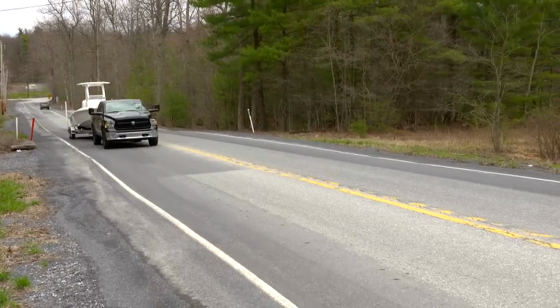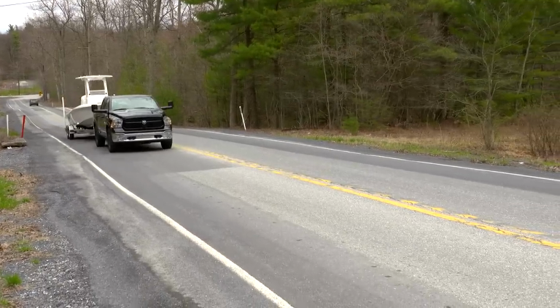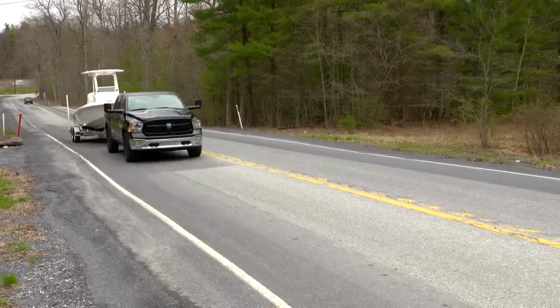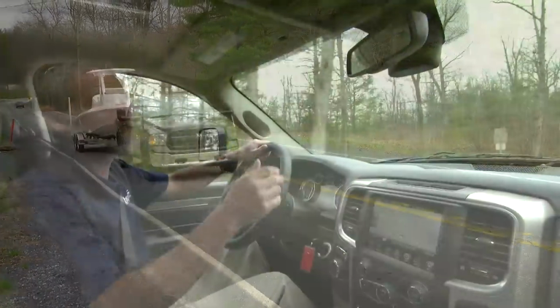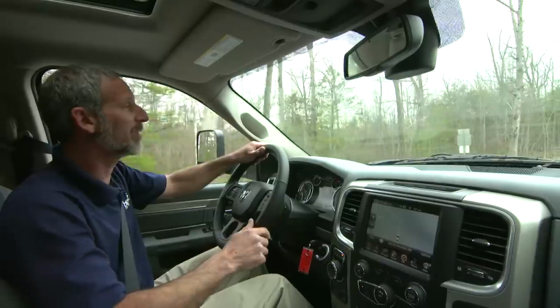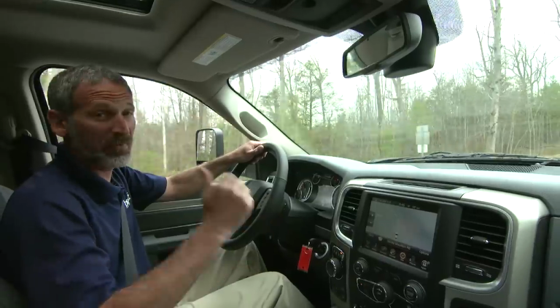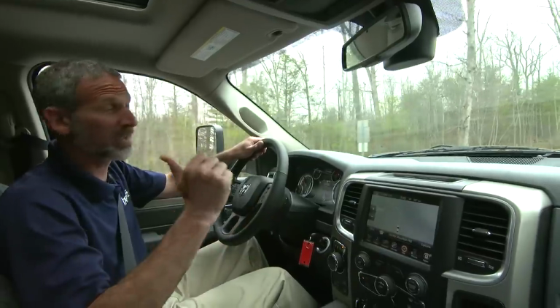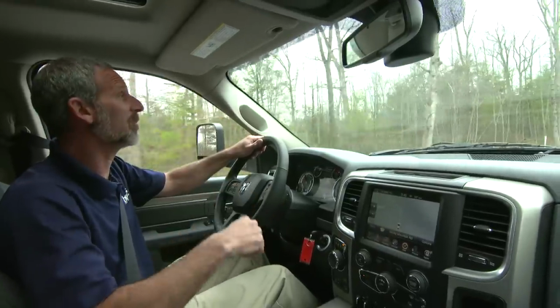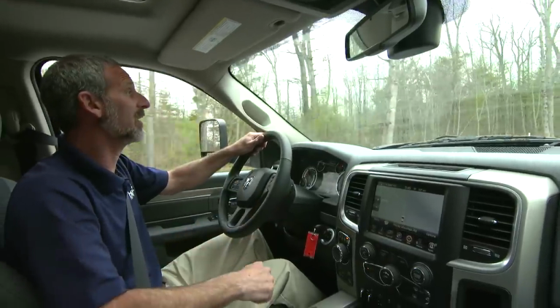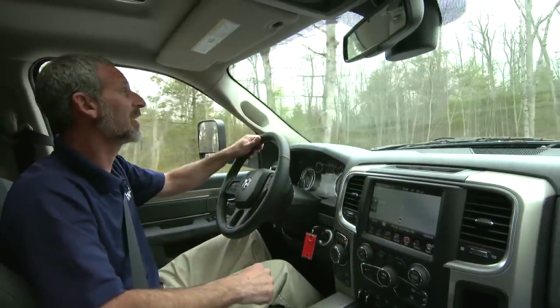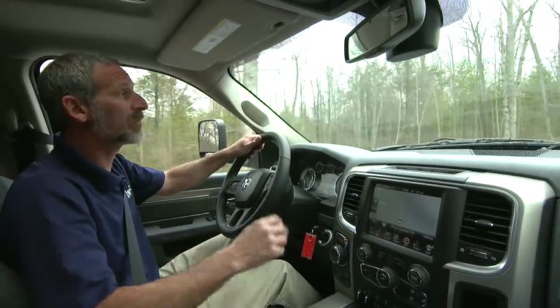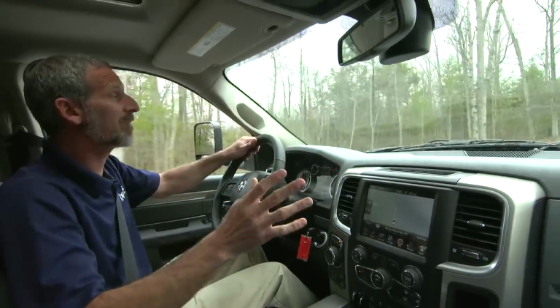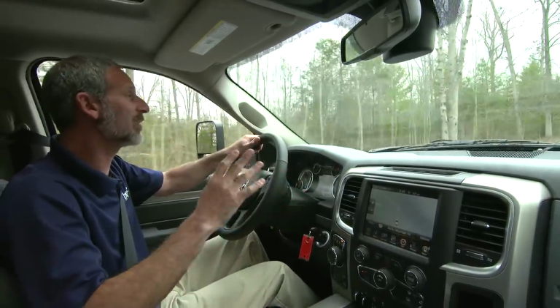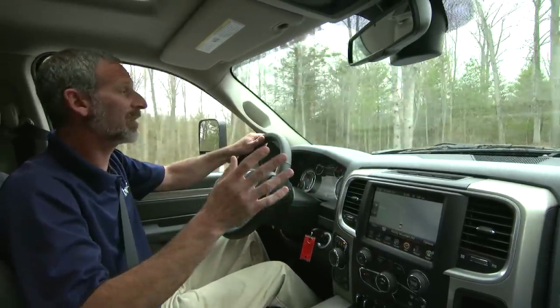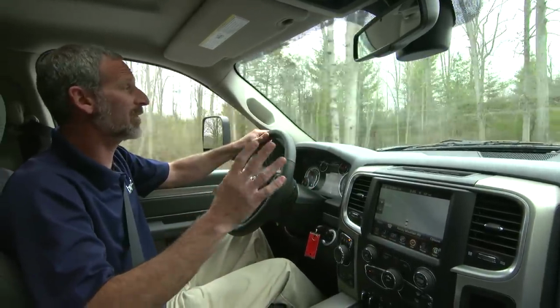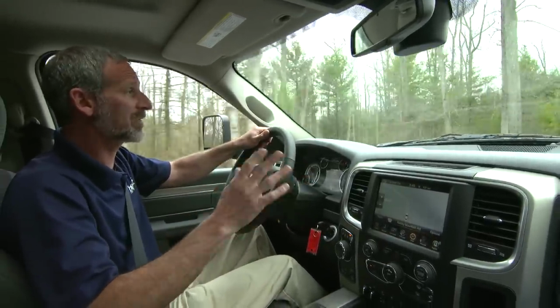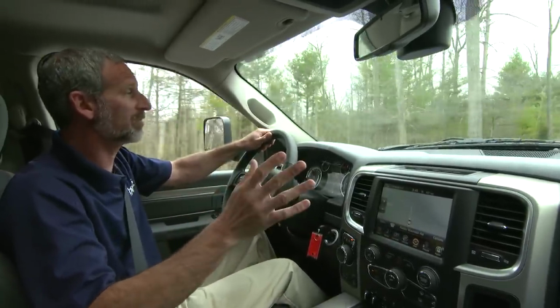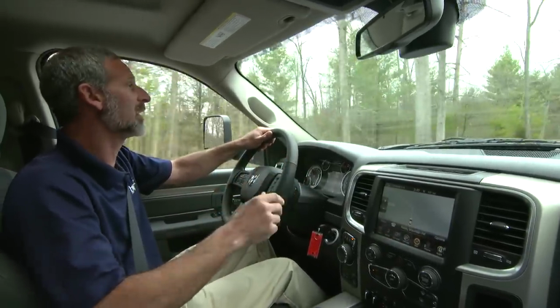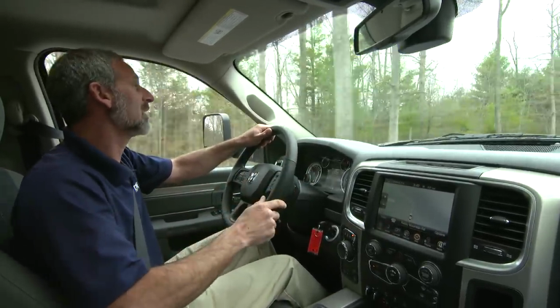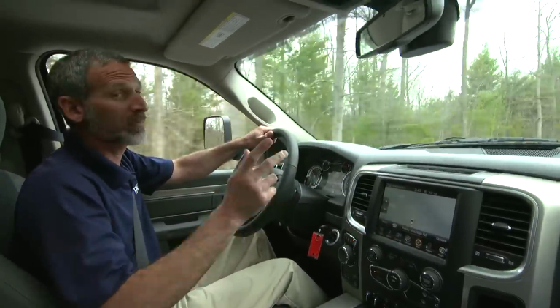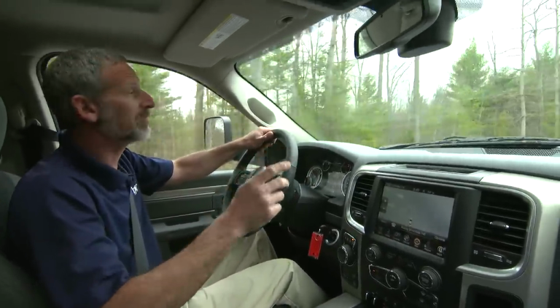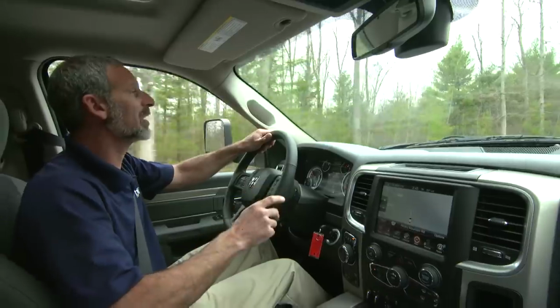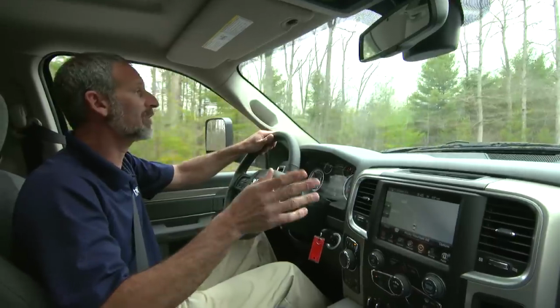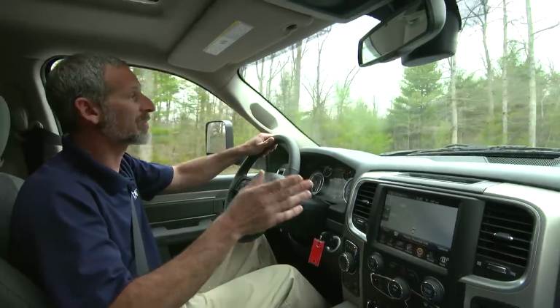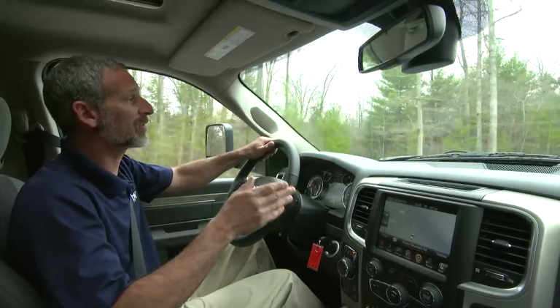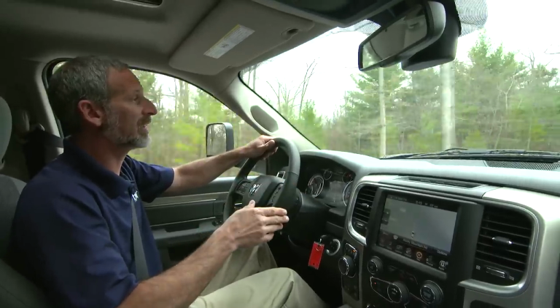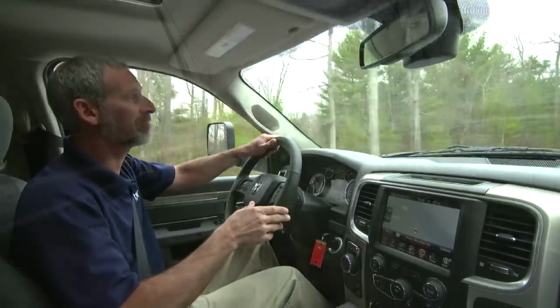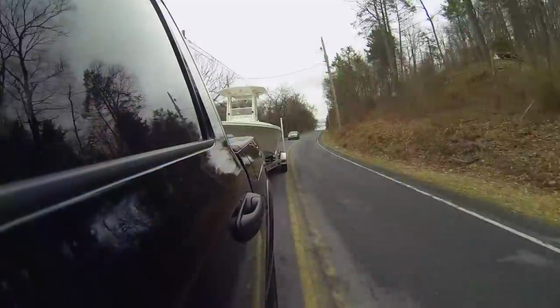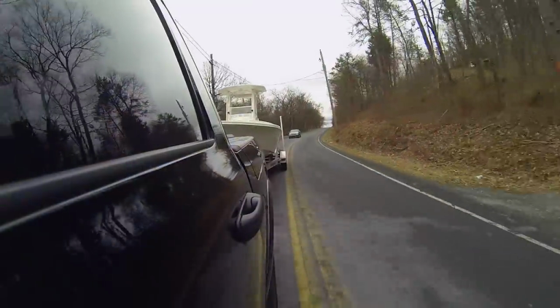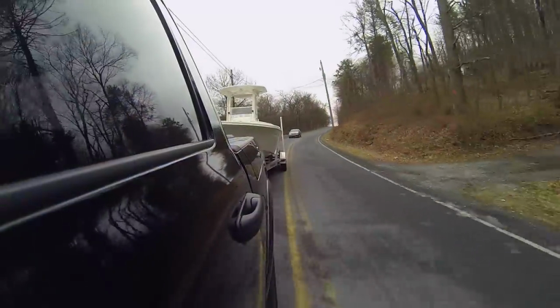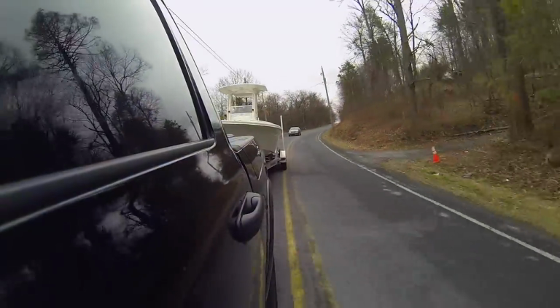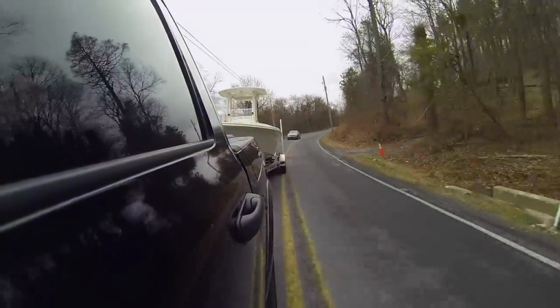You can see the Outdoorsman has no problem with a 5,000-pound boat behind us. Of course, every load and every tow vehicle is different. The bottom line: if your tow vehicle struggles on flatland, don't even think about taking it into the mountains.